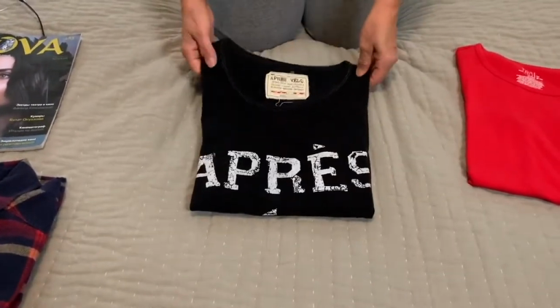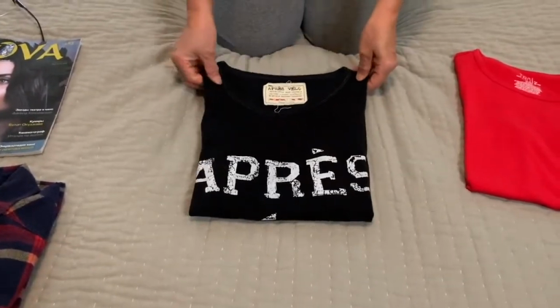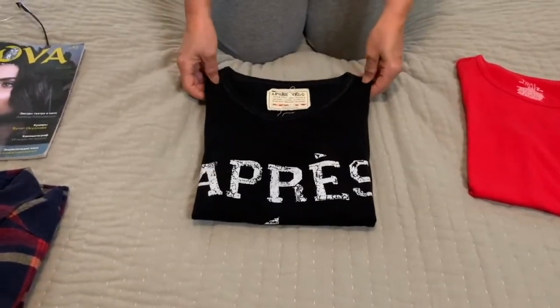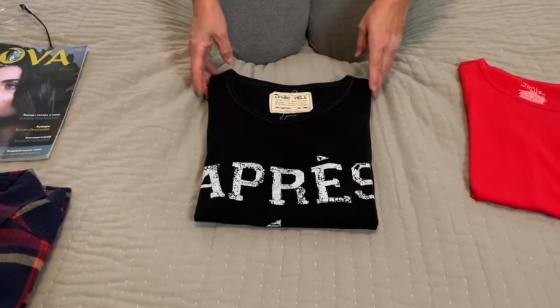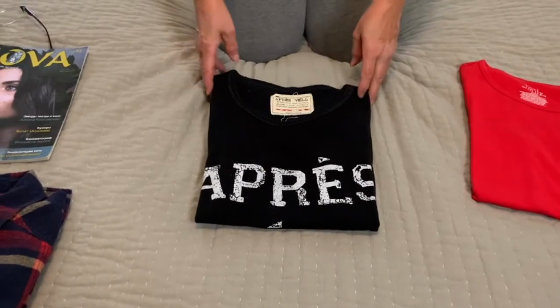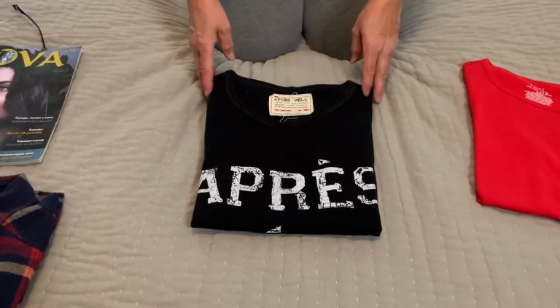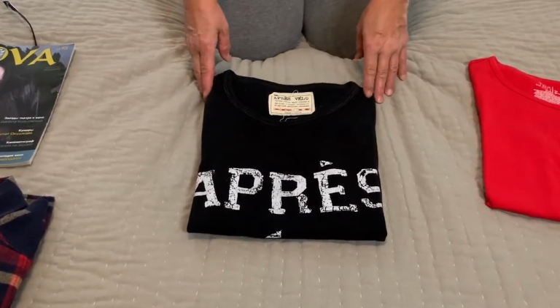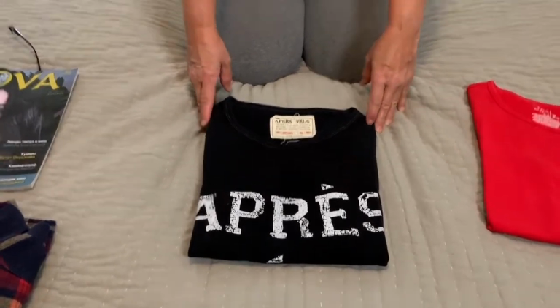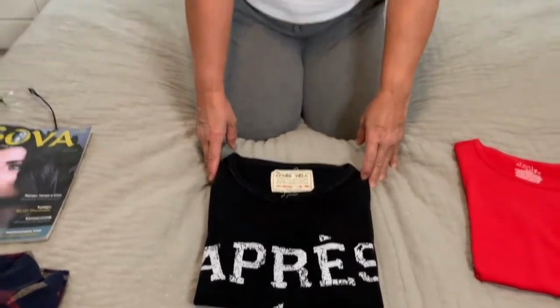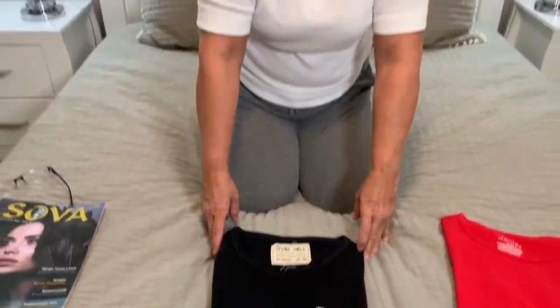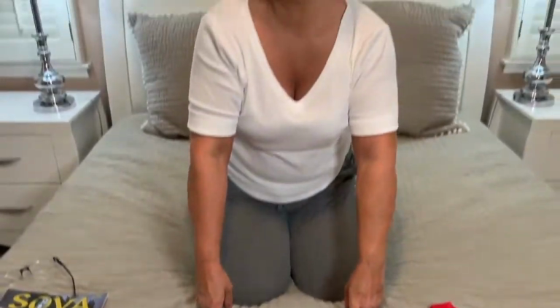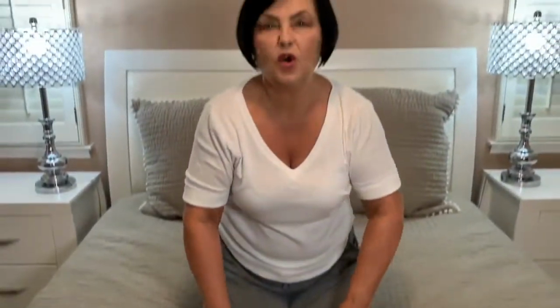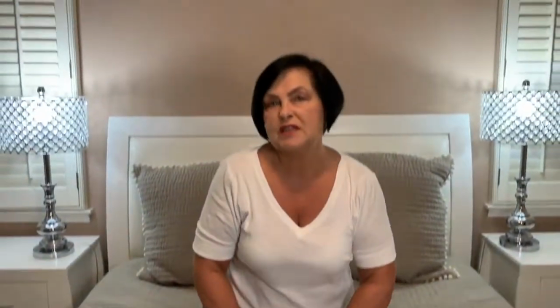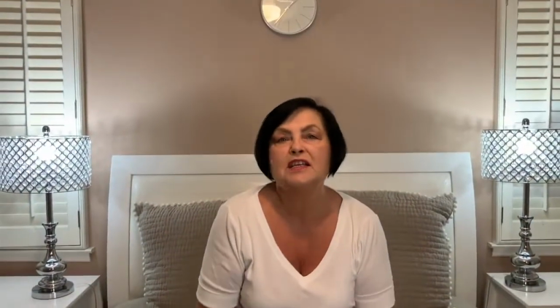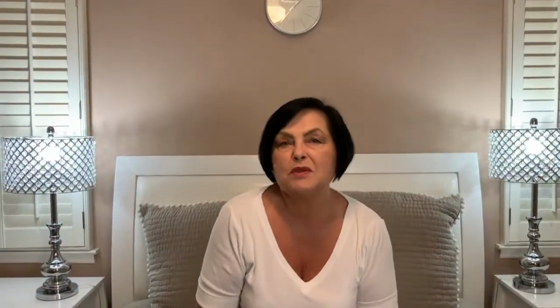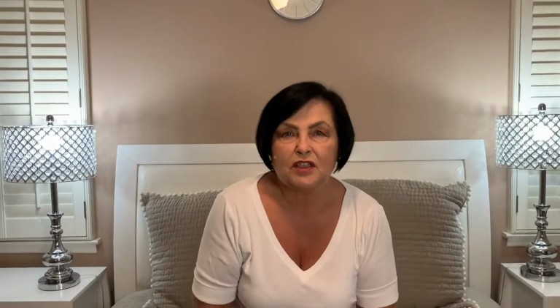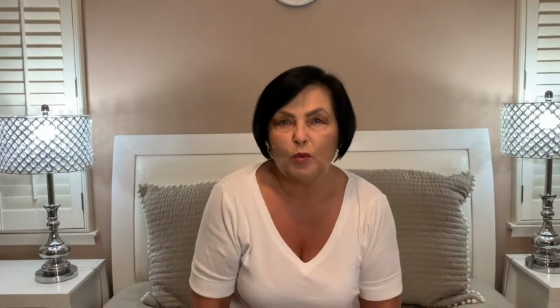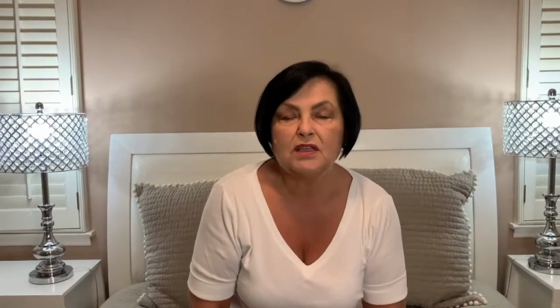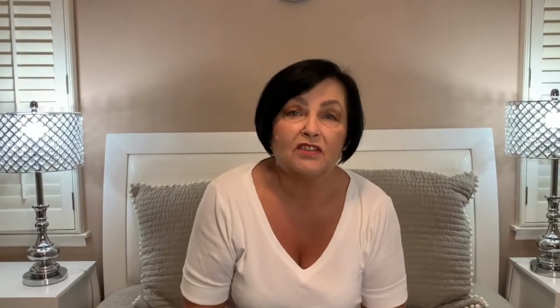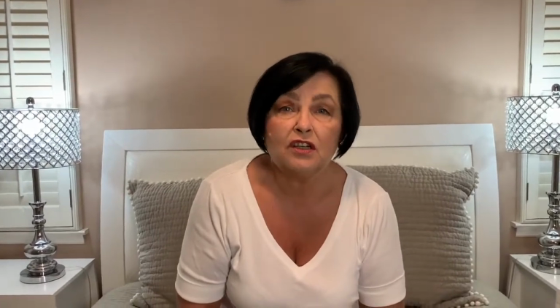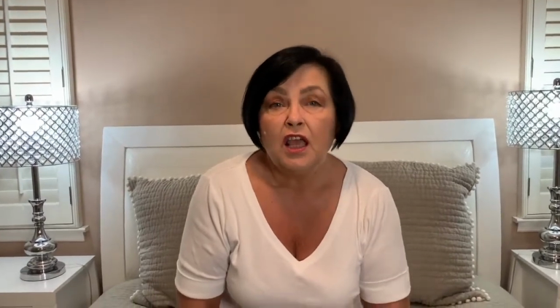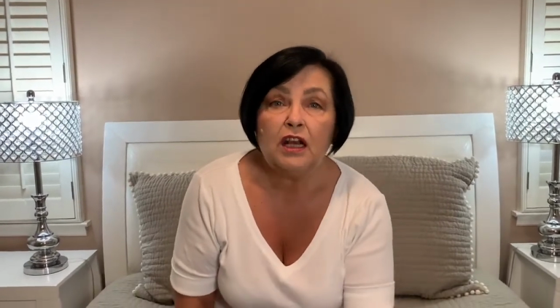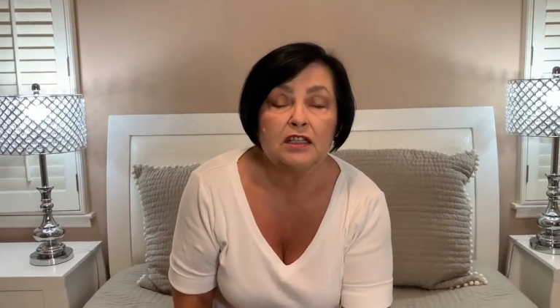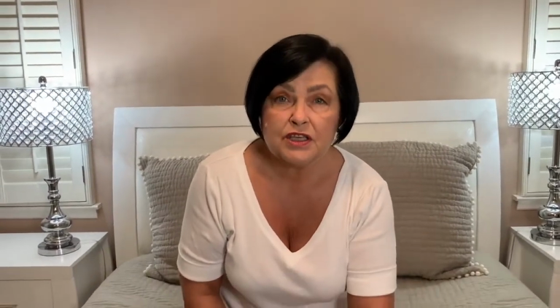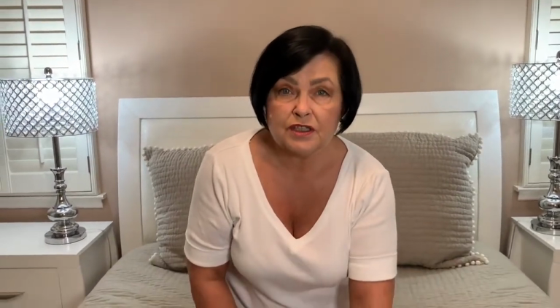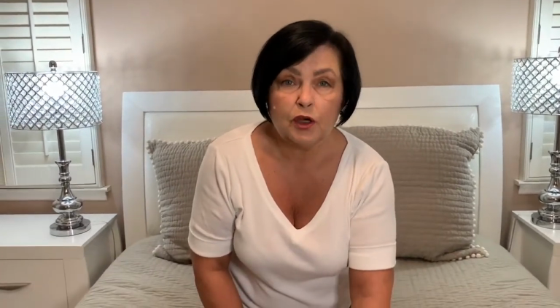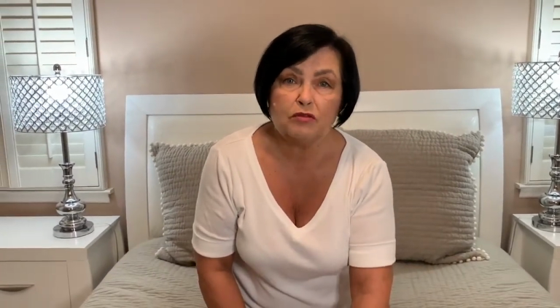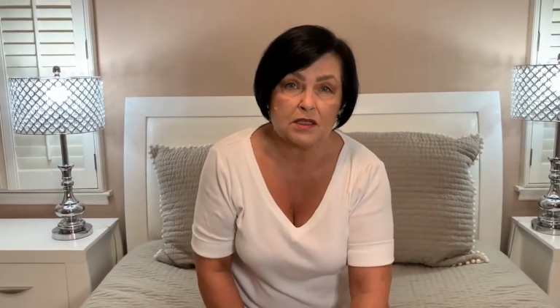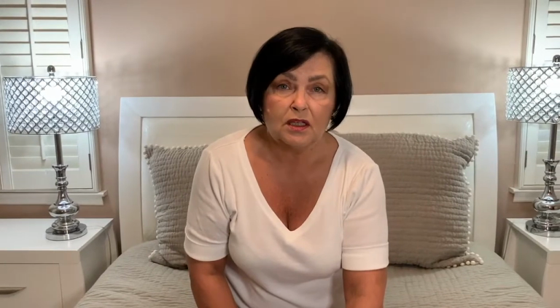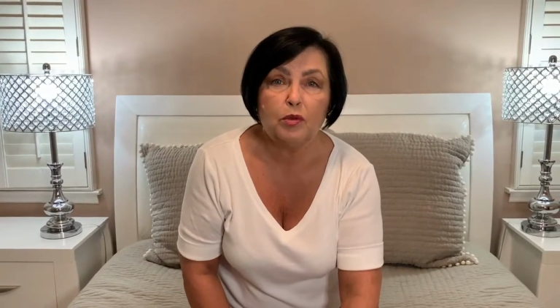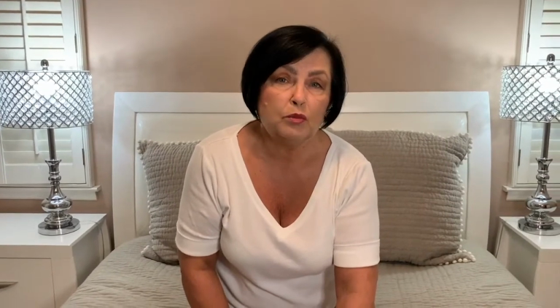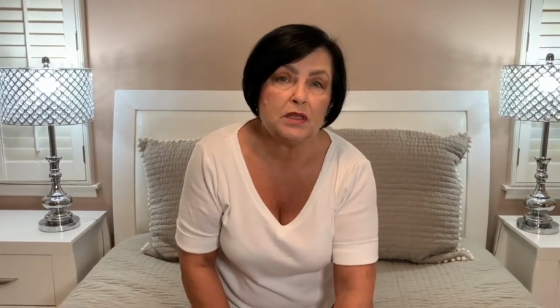This way to fold t-shirts is very convenient when you do not have enough room in your closet or if you are traveling. T-shirts are nicely folded and do not take much space in your luggage.